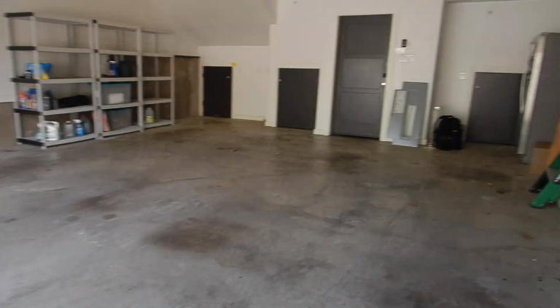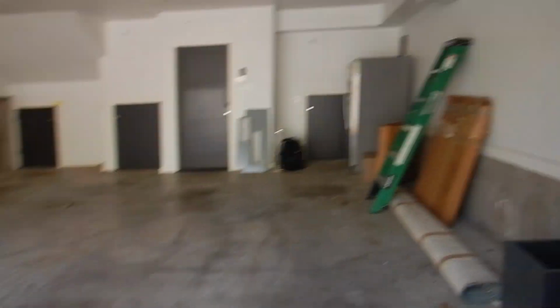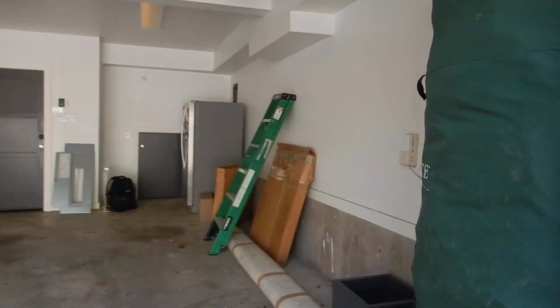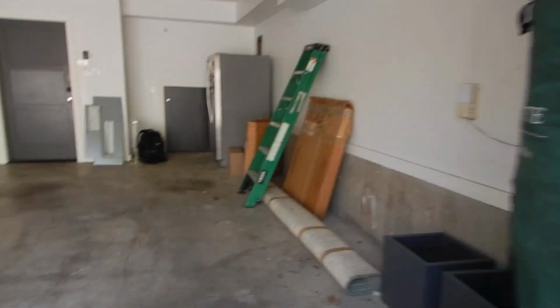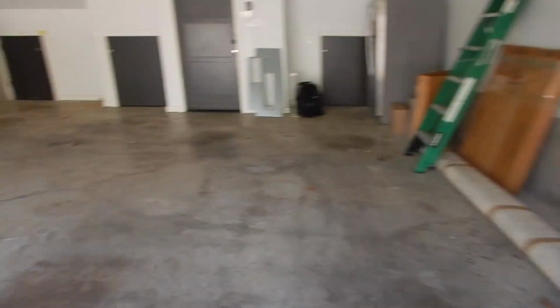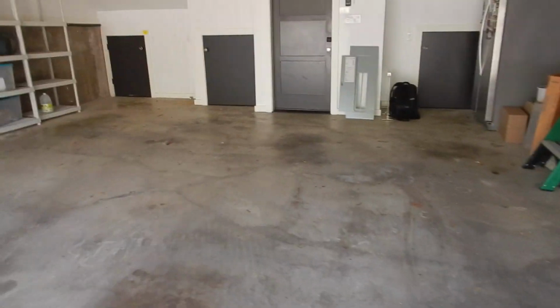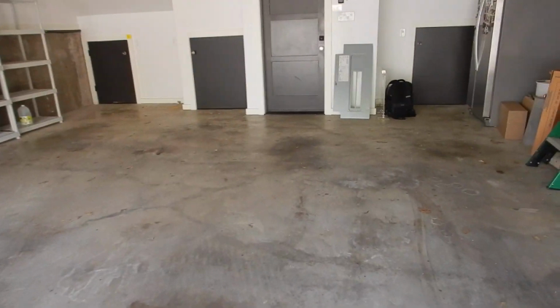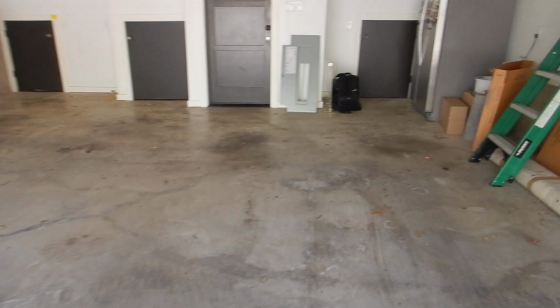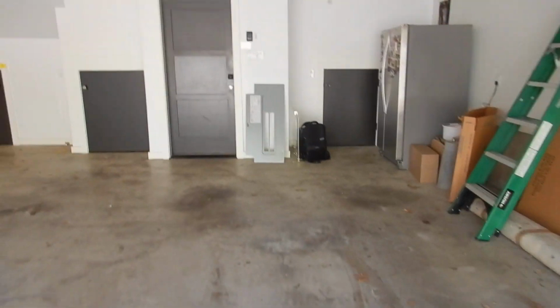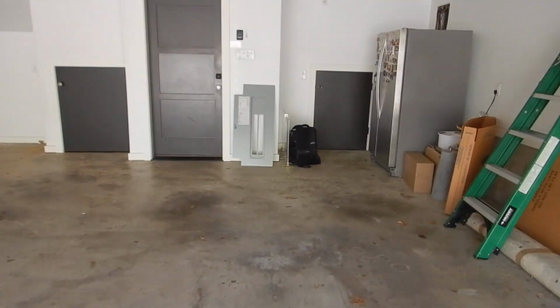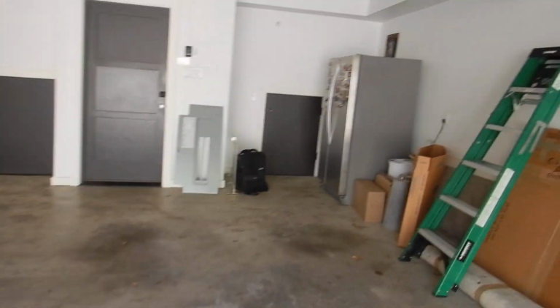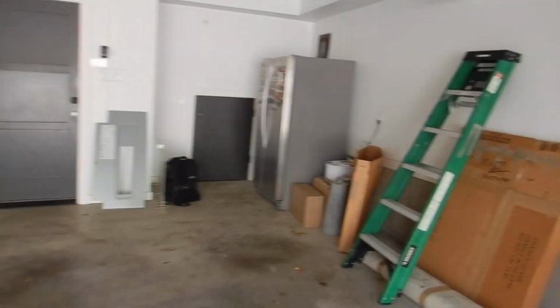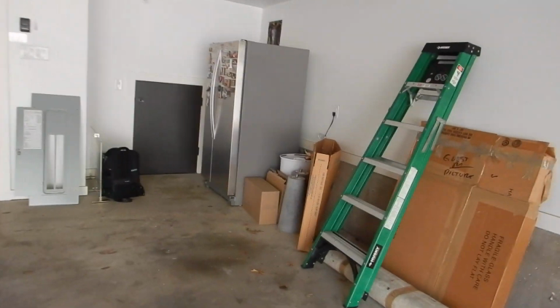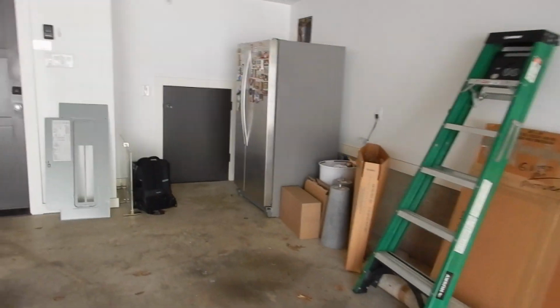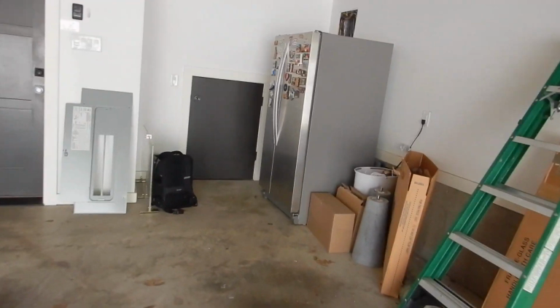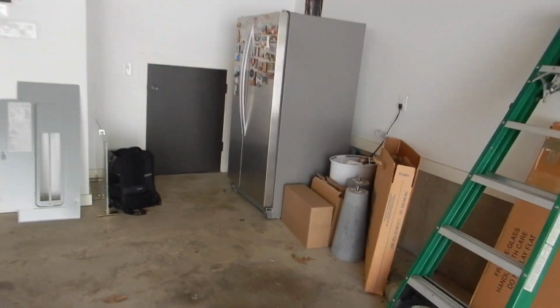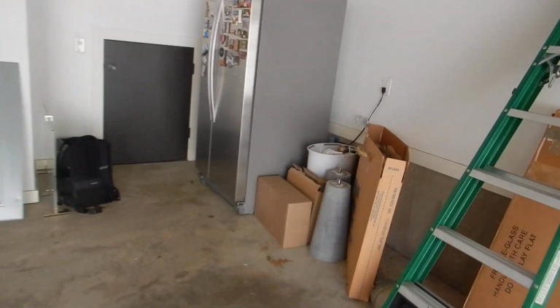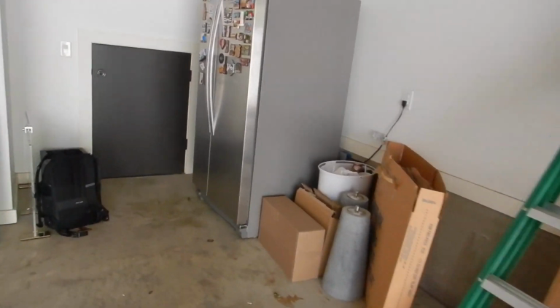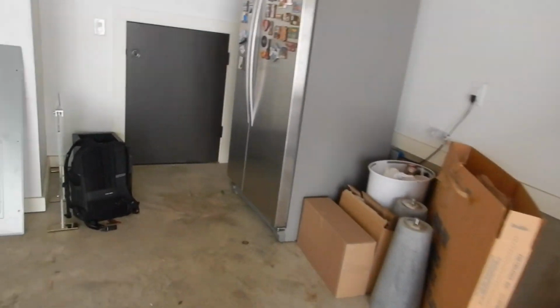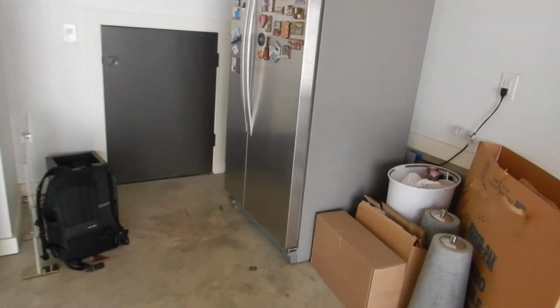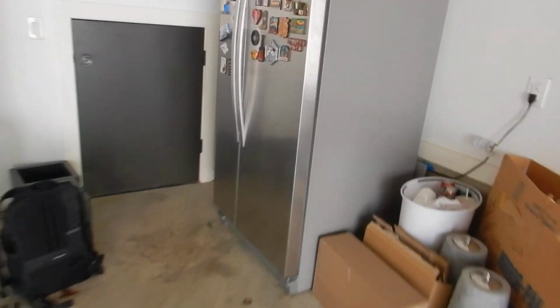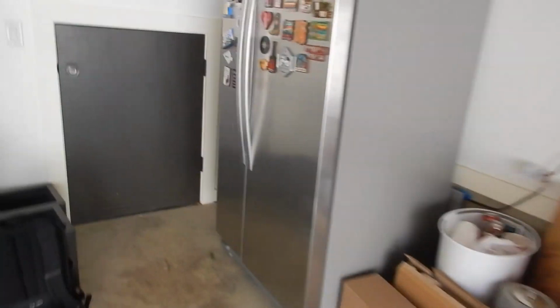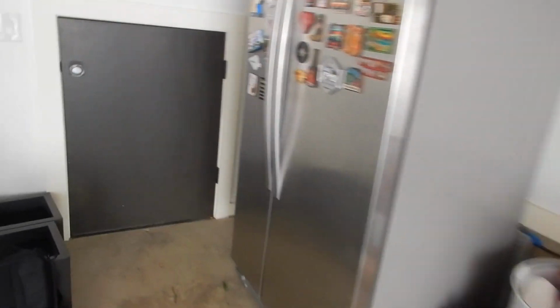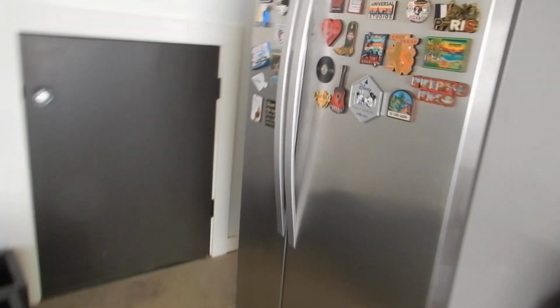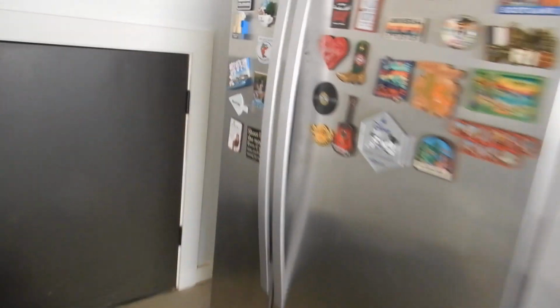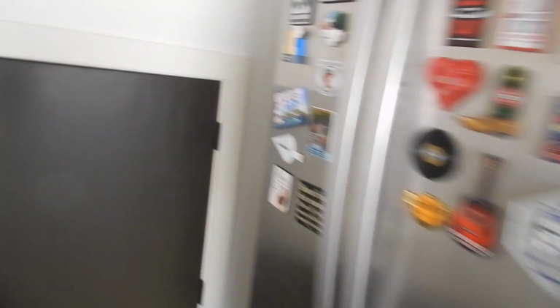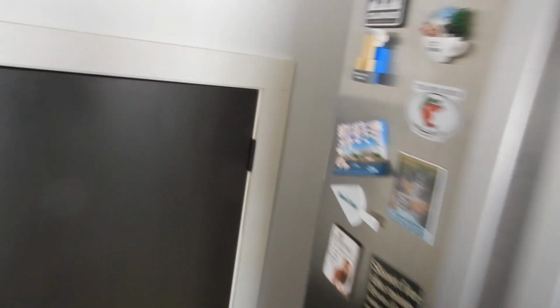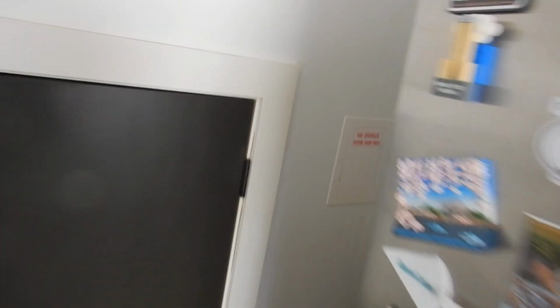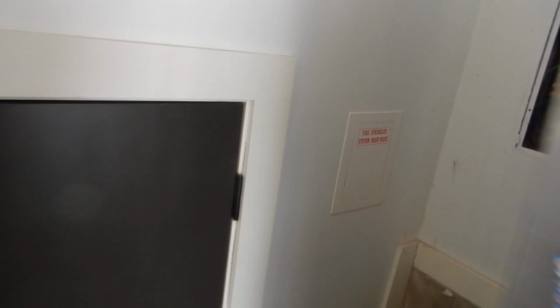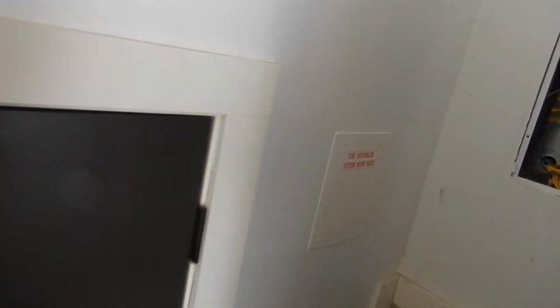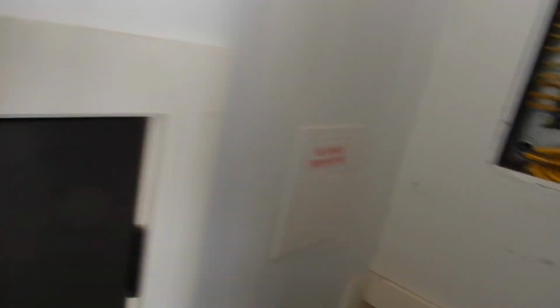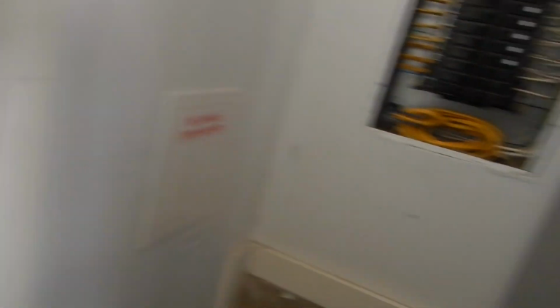That was the second panel. We've got a third panel, and then we've got a fourth panel upstairs. Lots of panels.